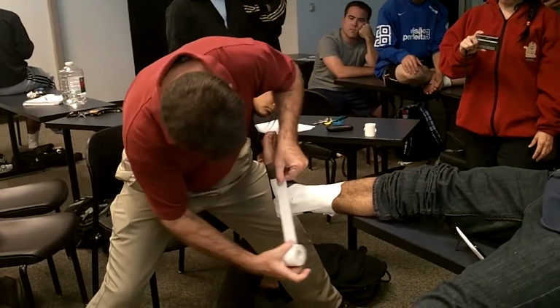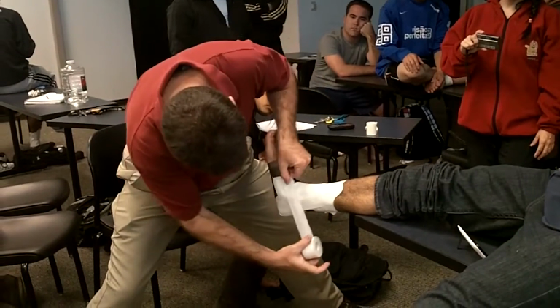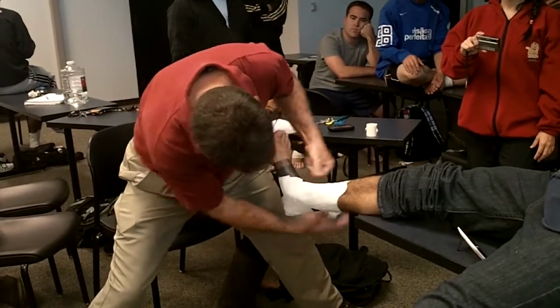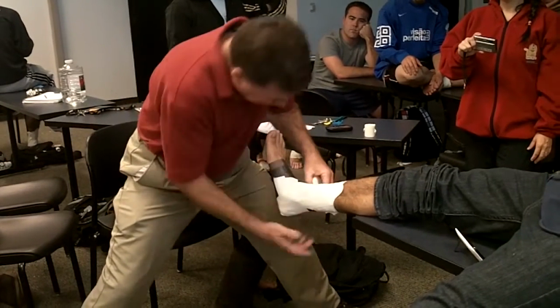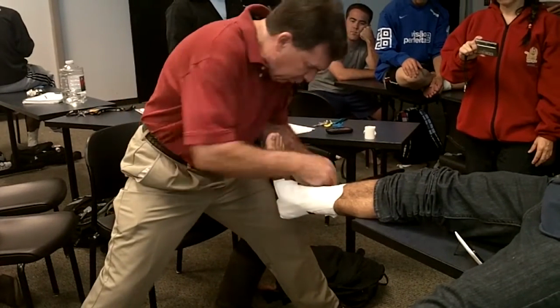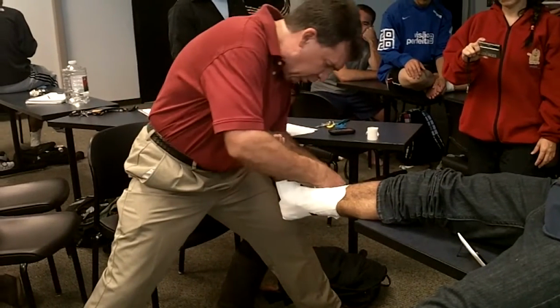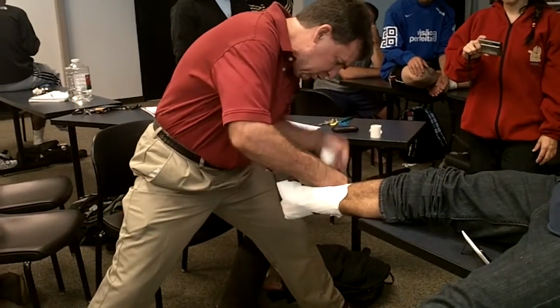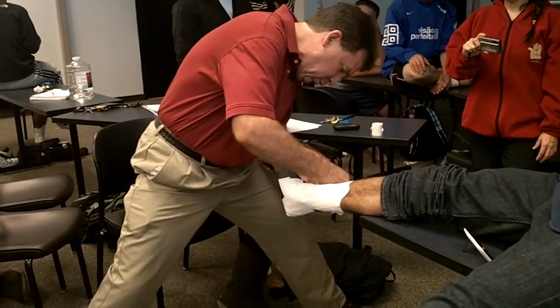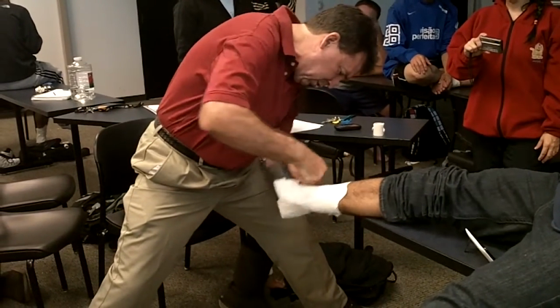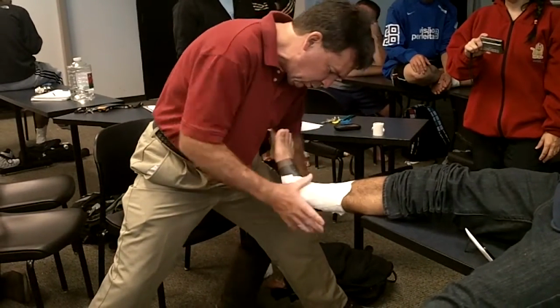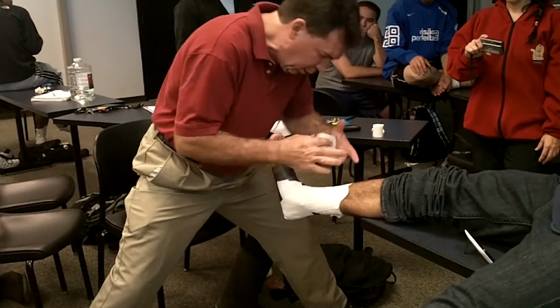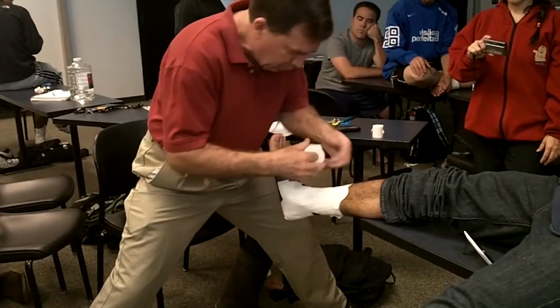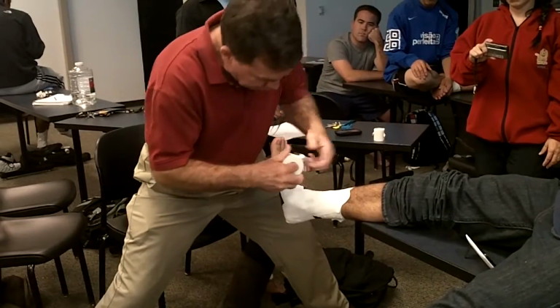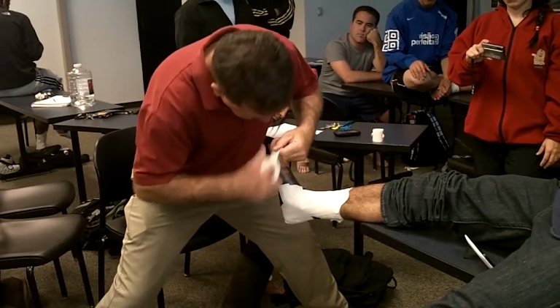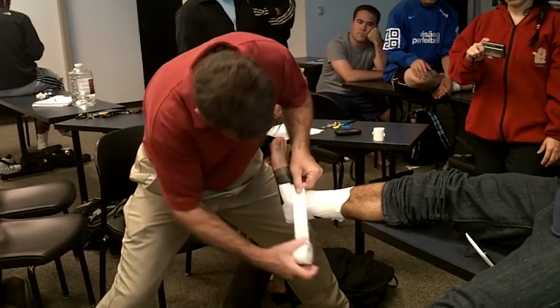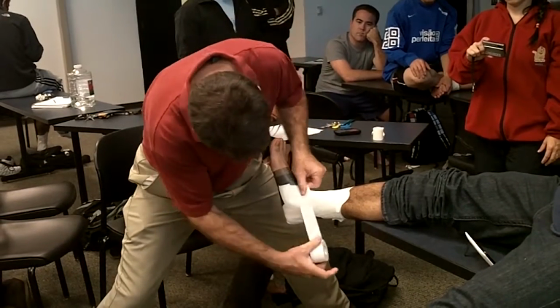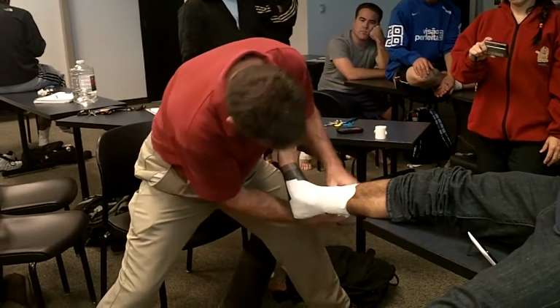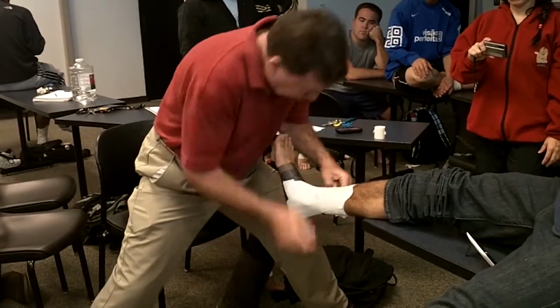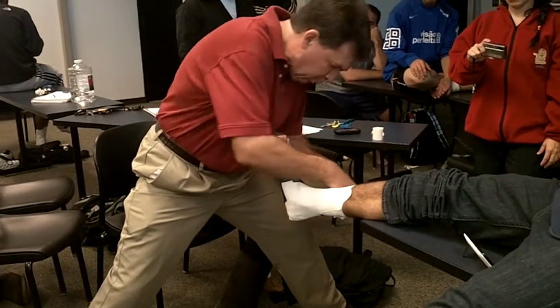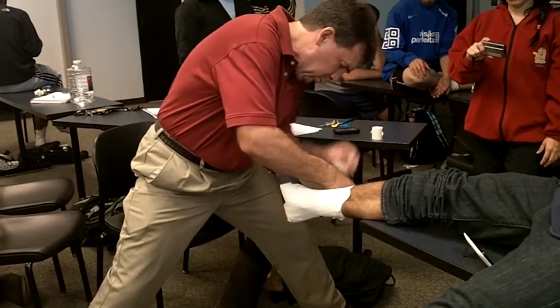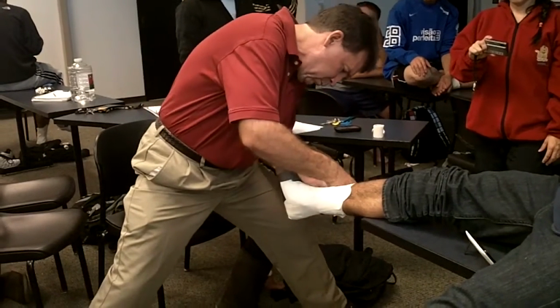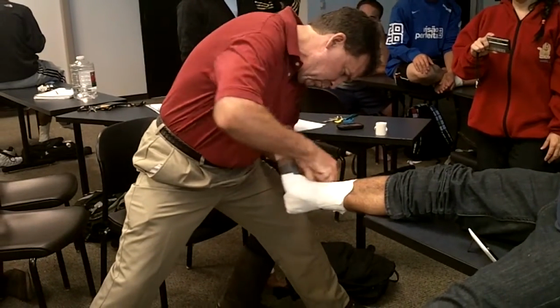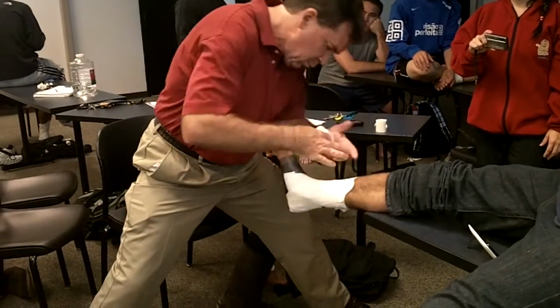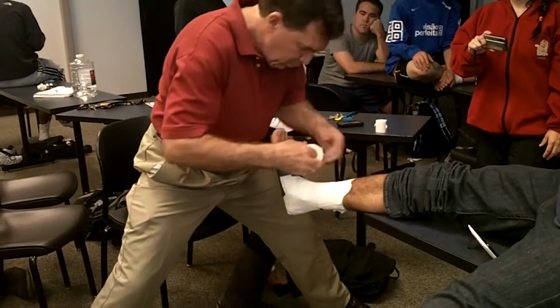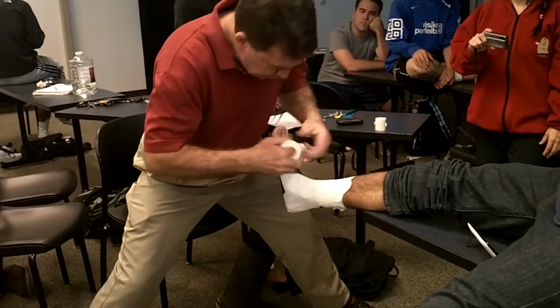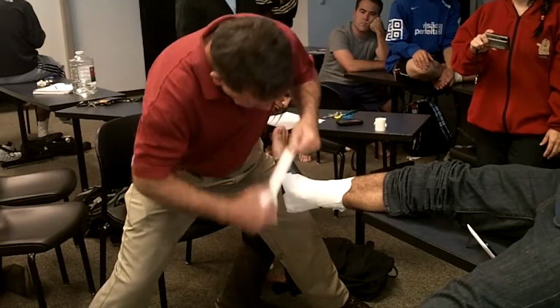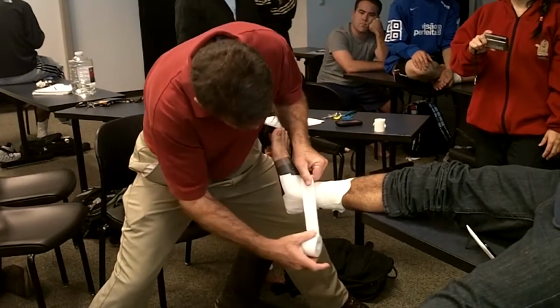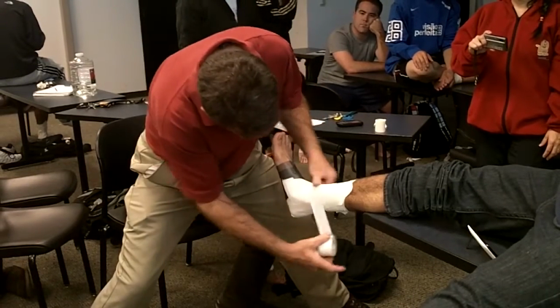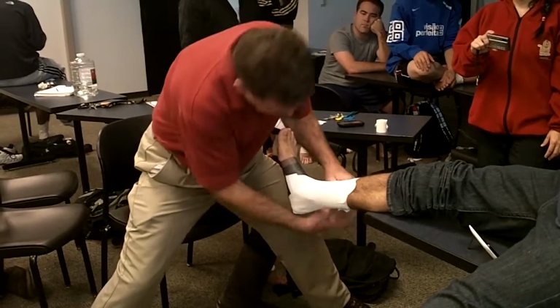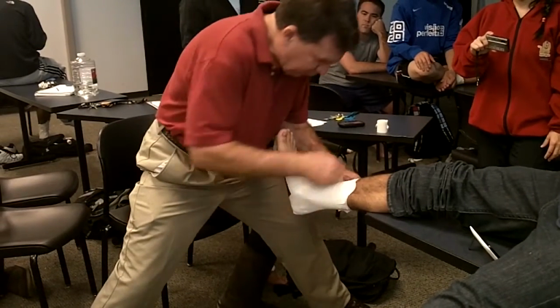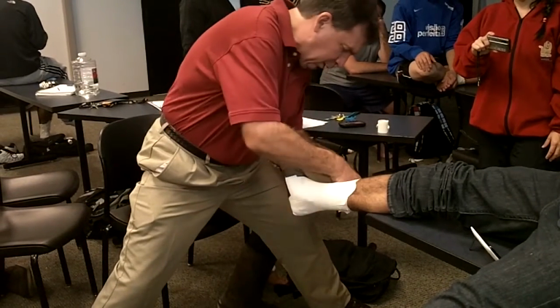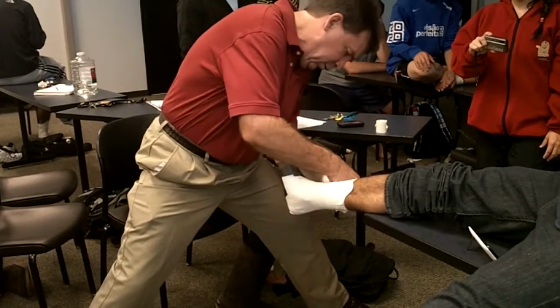And I want to finish my collars, my horizontals, my spurs — whatever you want to call them — above. One with the tape above the malleolus.